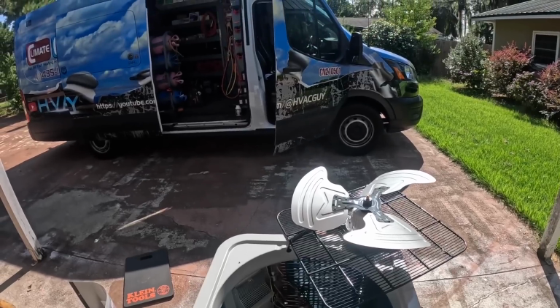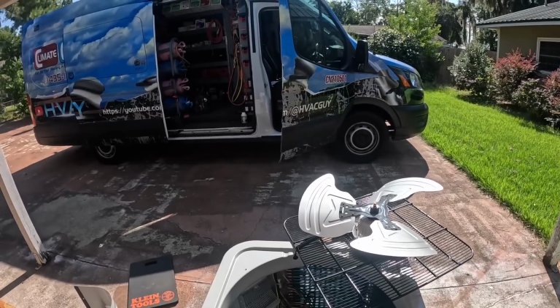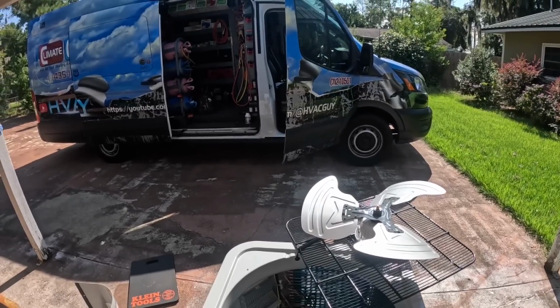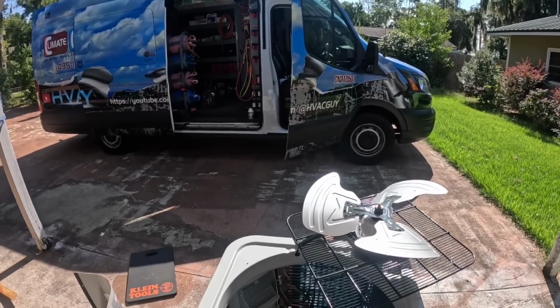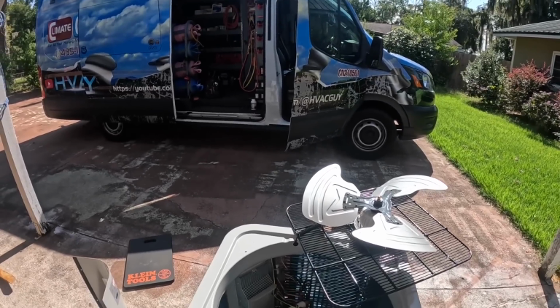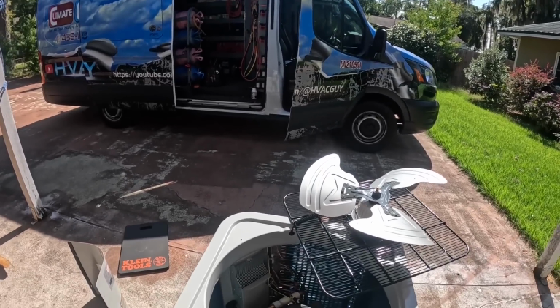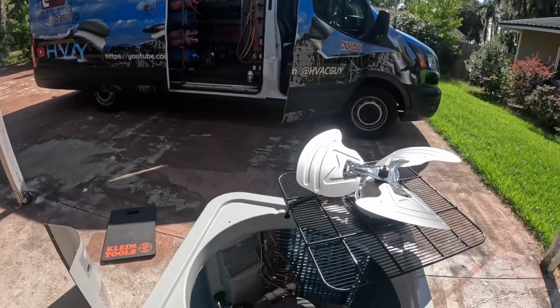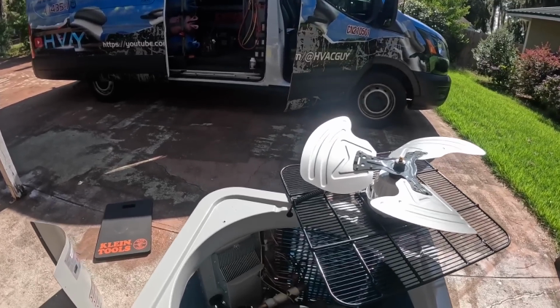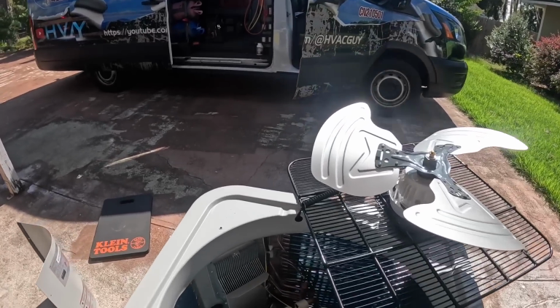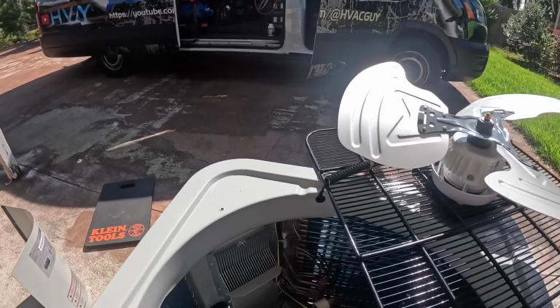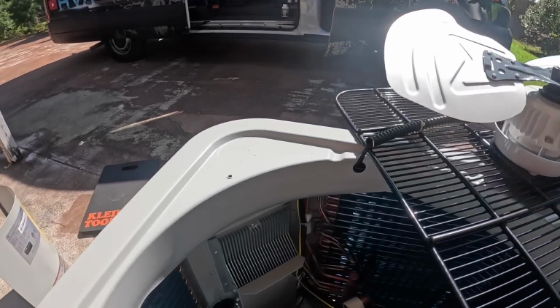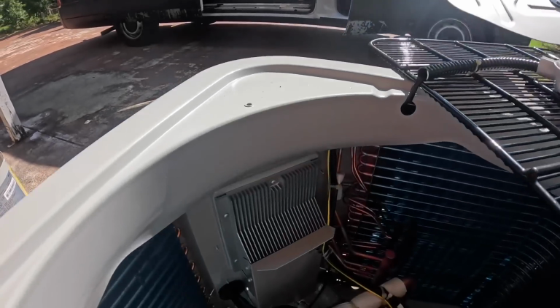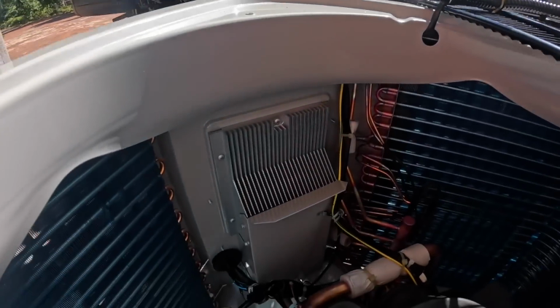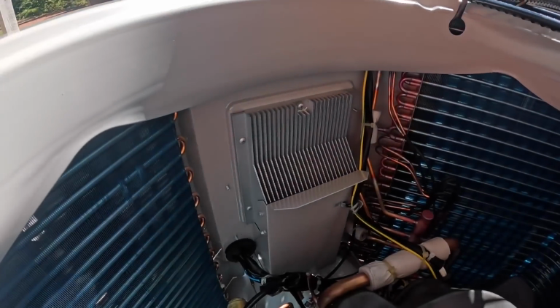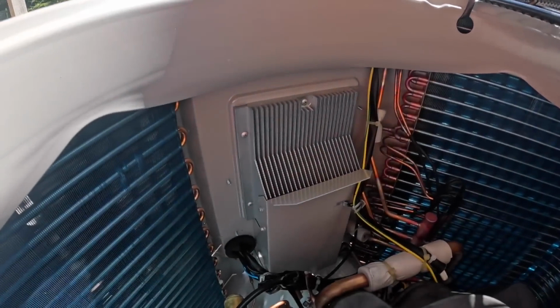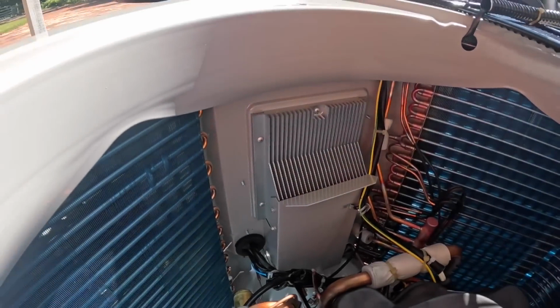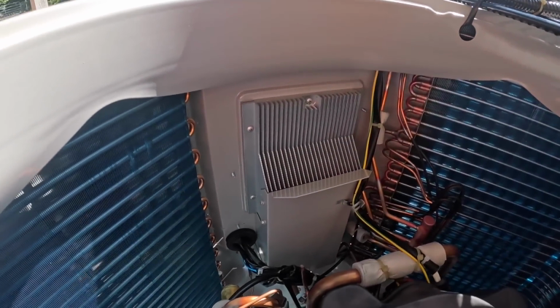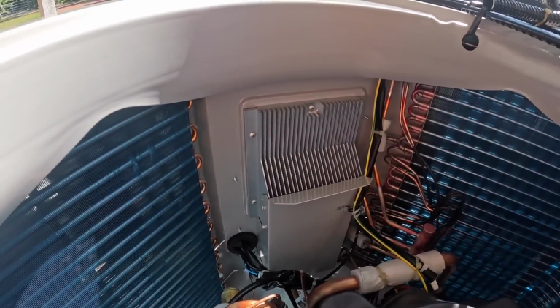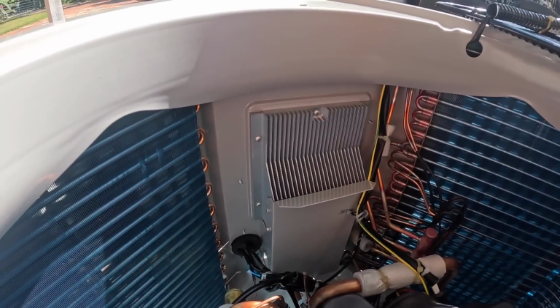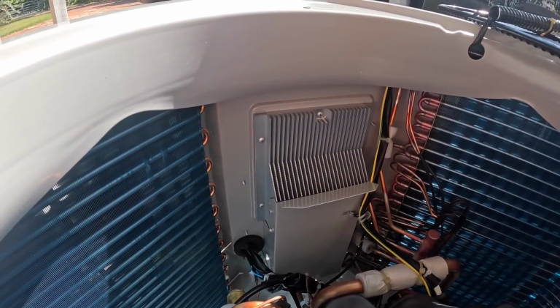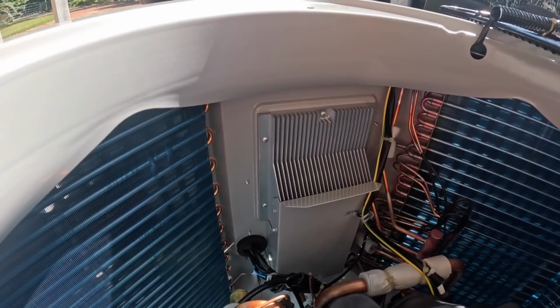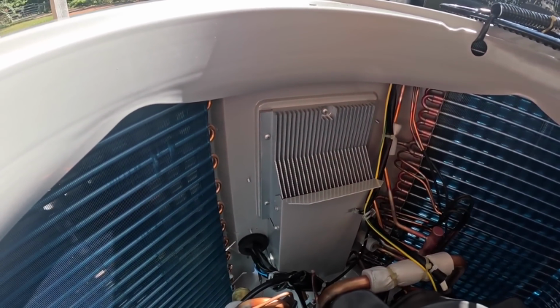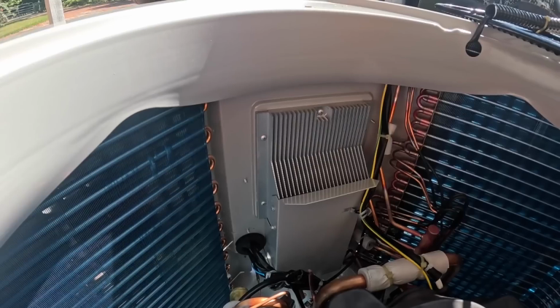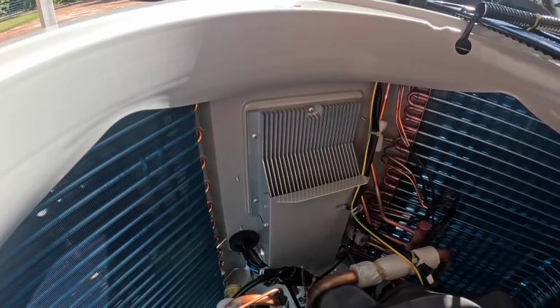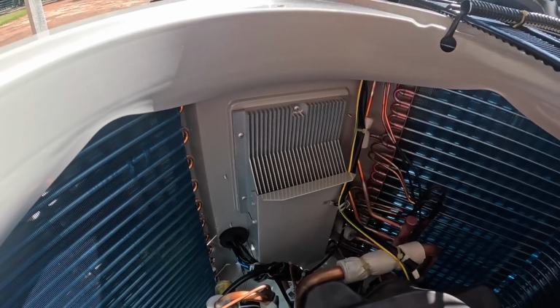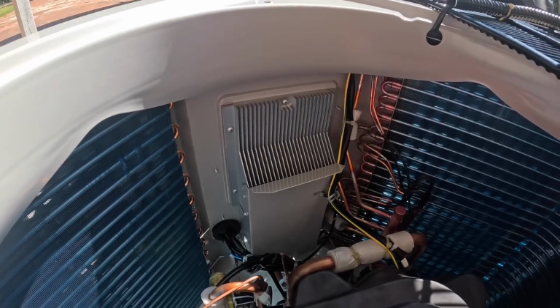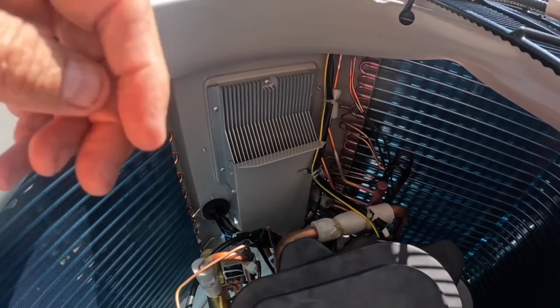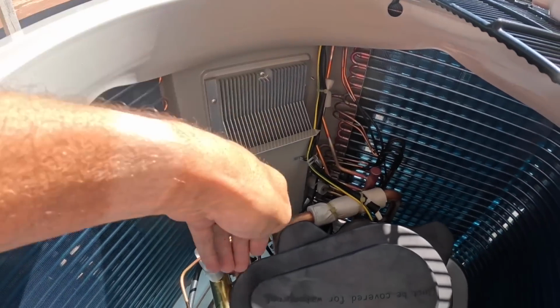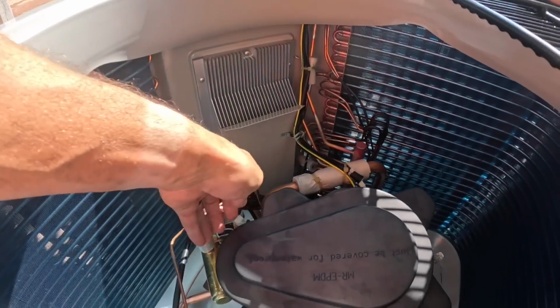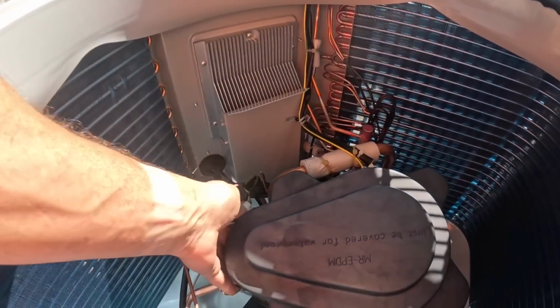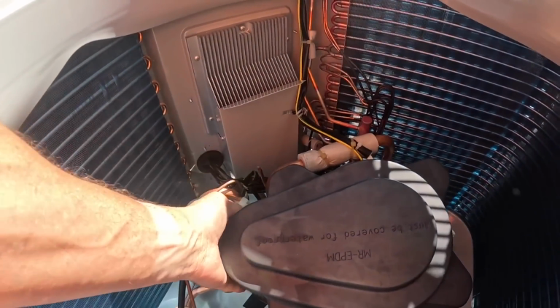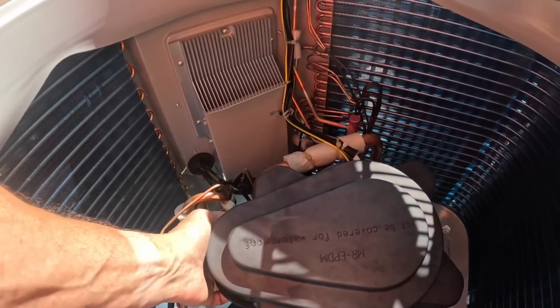Y'all see my heat sink here? It is purposely in the air flow, right under here.